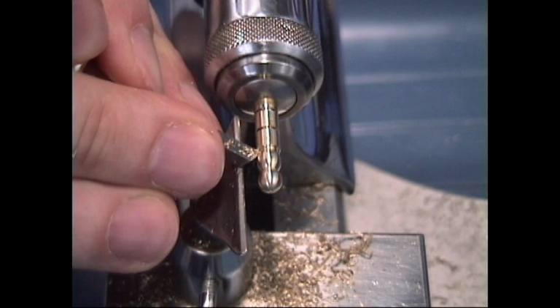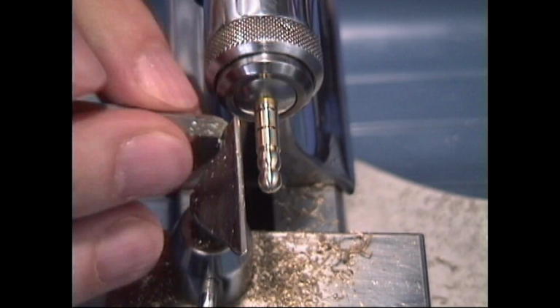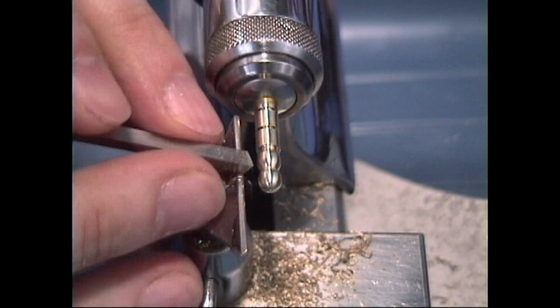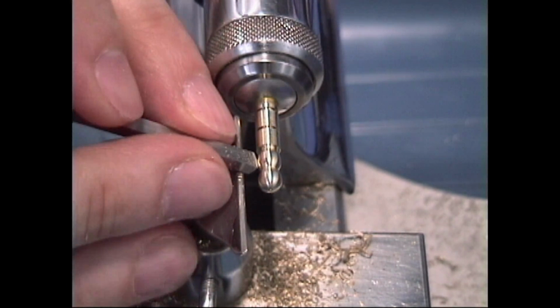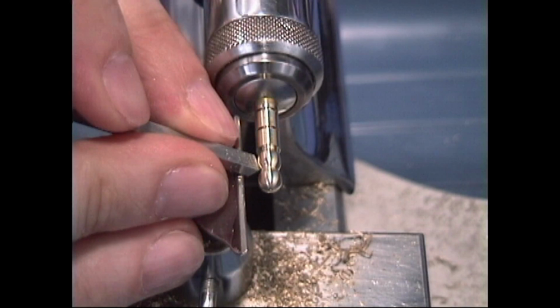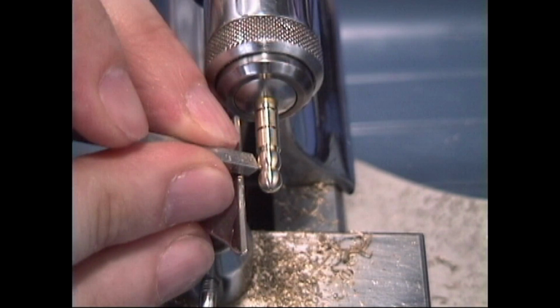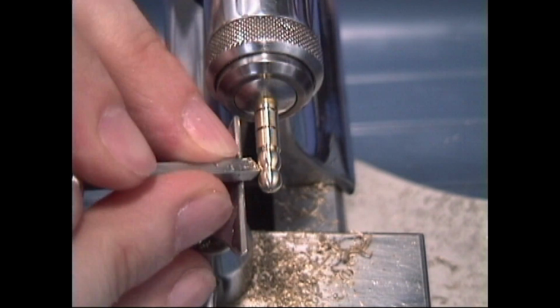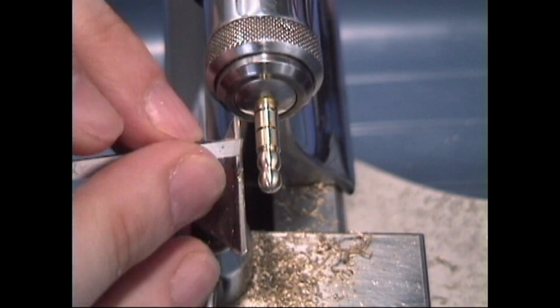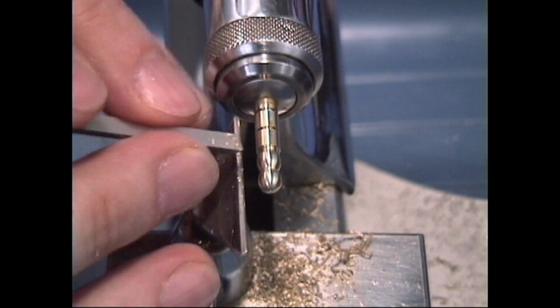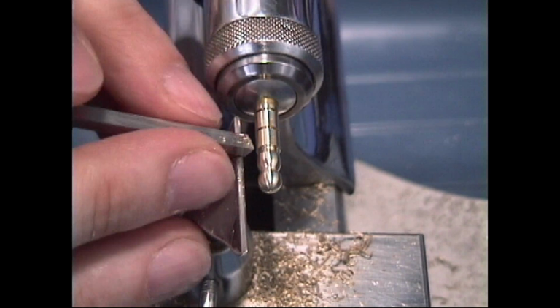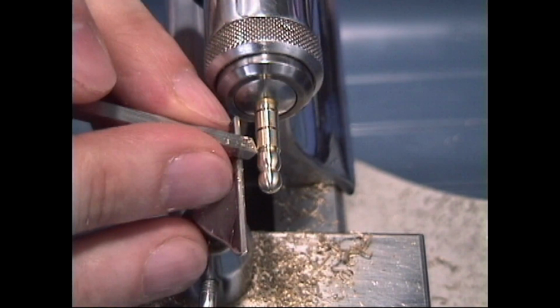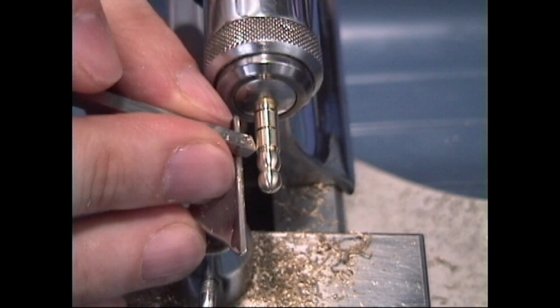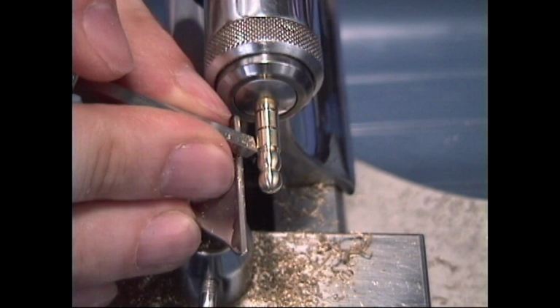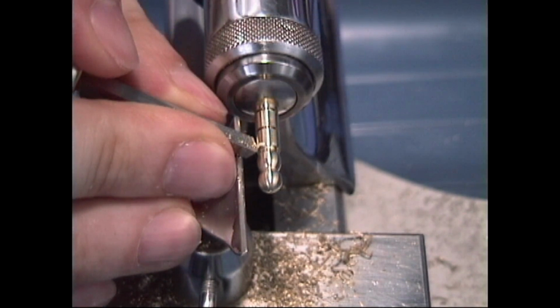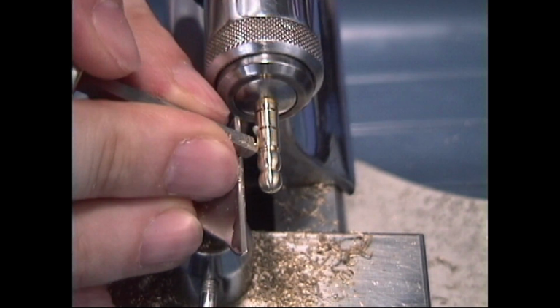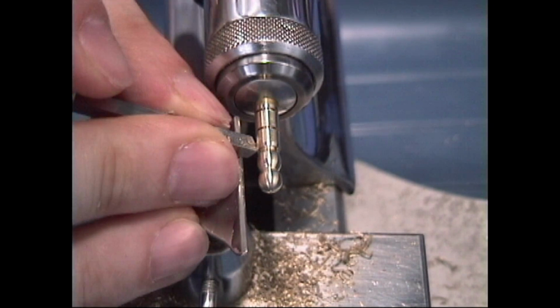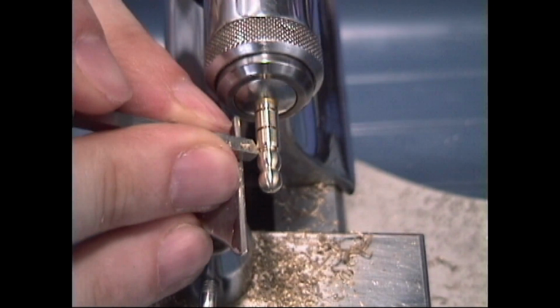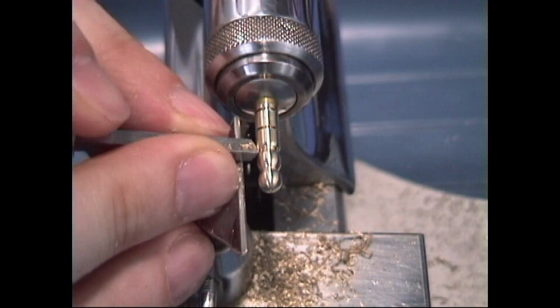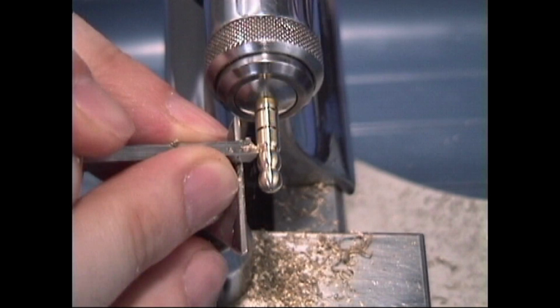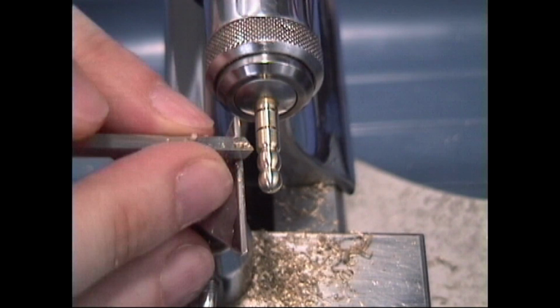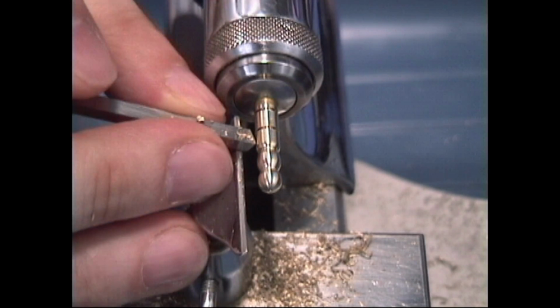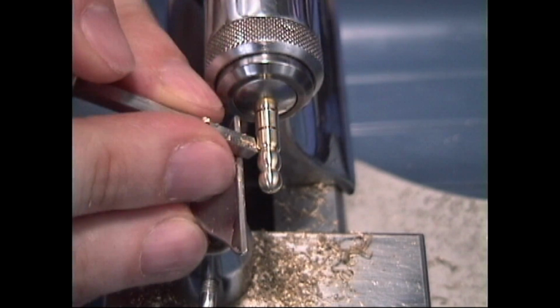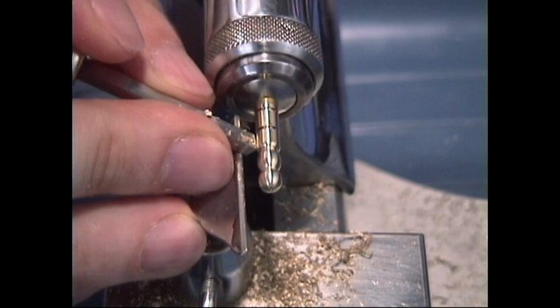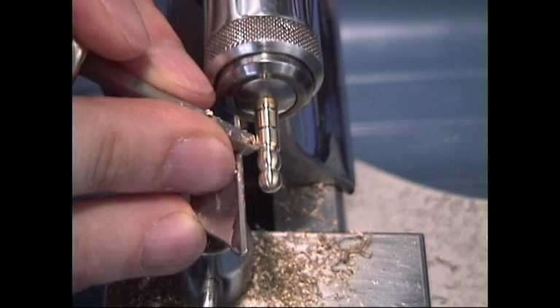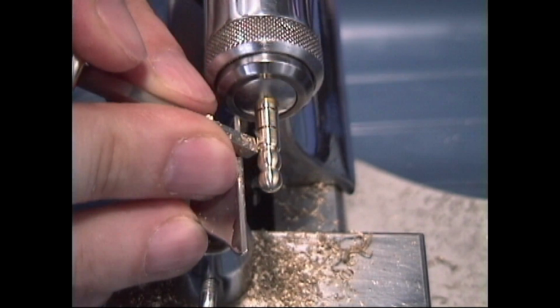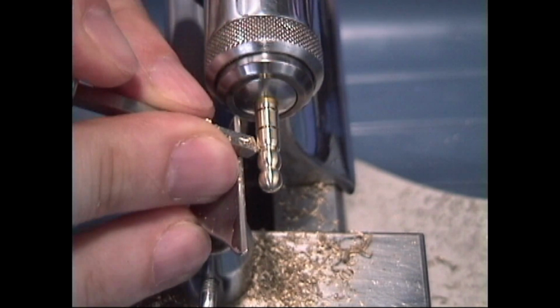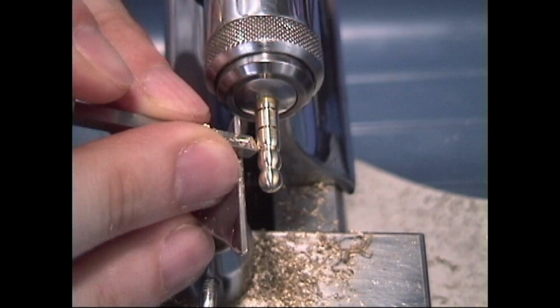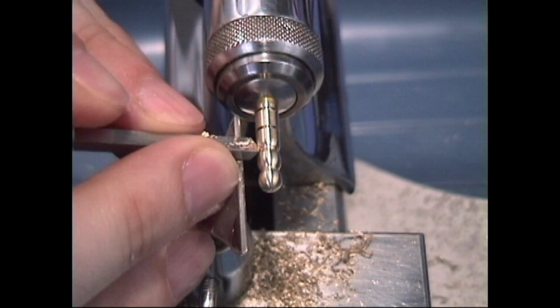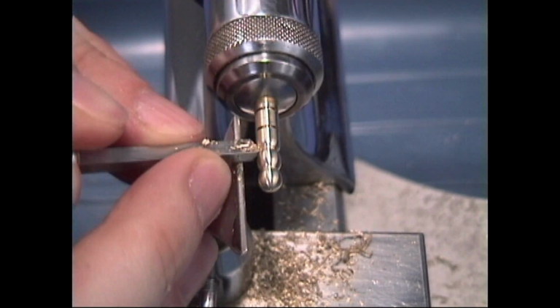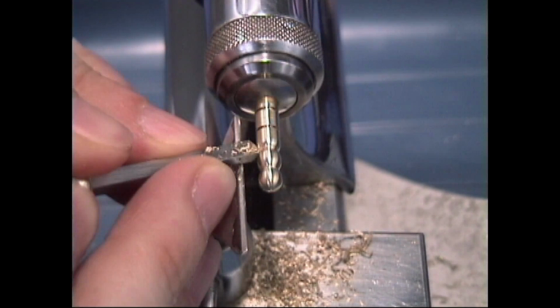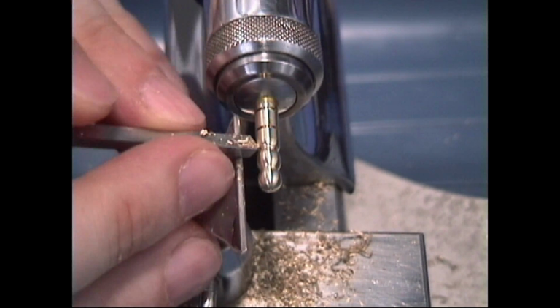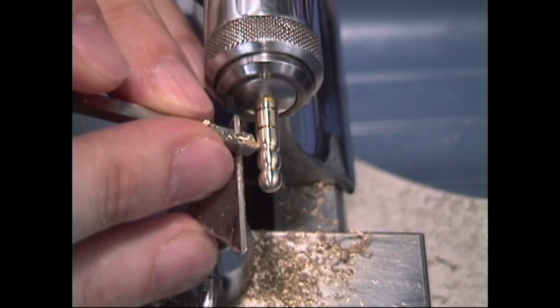I'm just taking light cuts in general here, so you don't have to put a lot of pressure into it. Especially if your graver is sharp, you don't have to worry about pressing too hard. It should go pretty smoothly if you have a sharp graver.